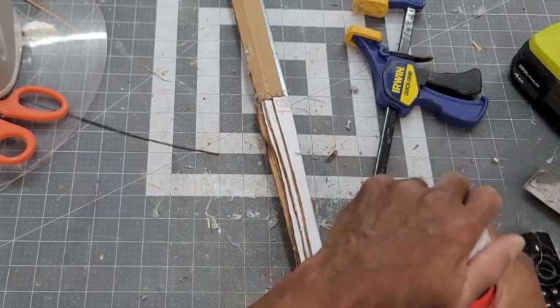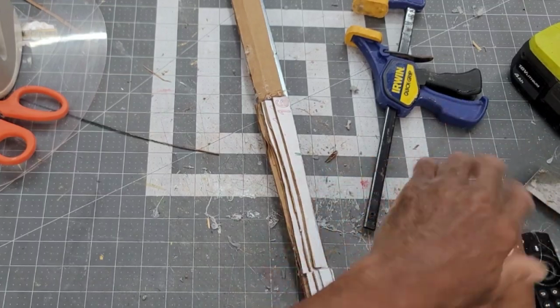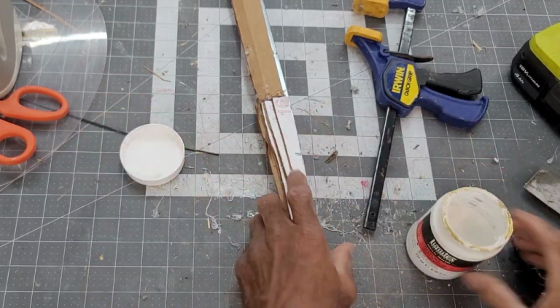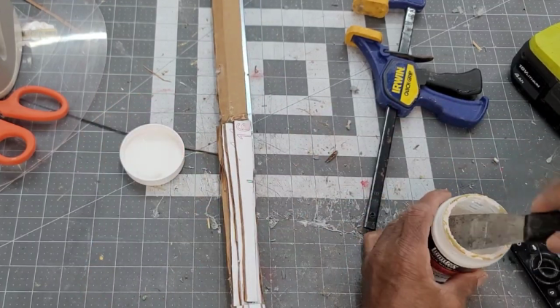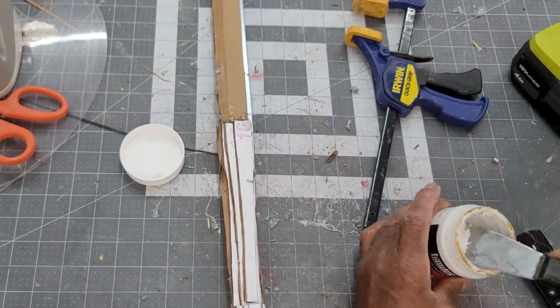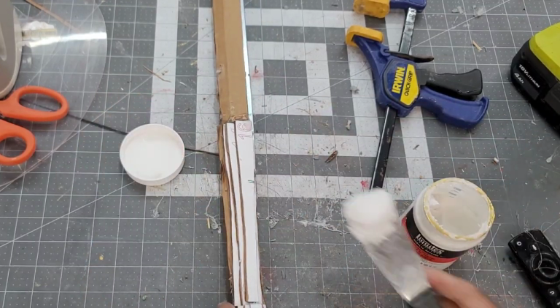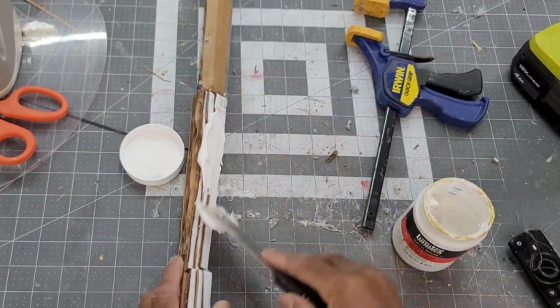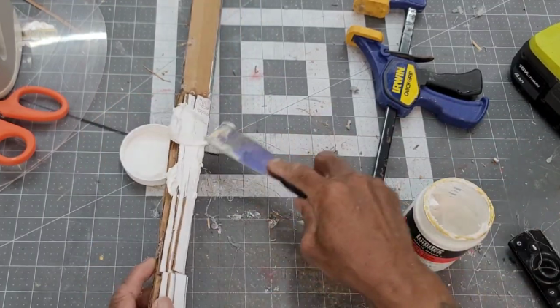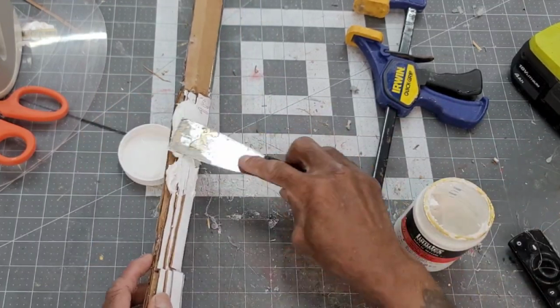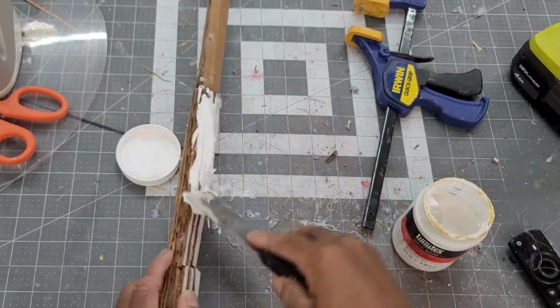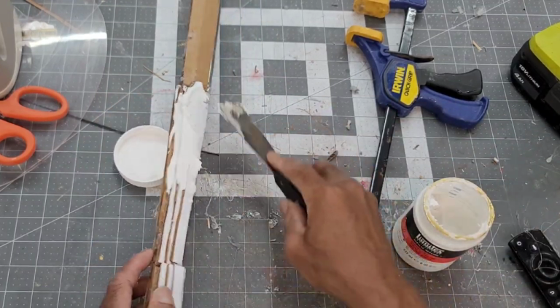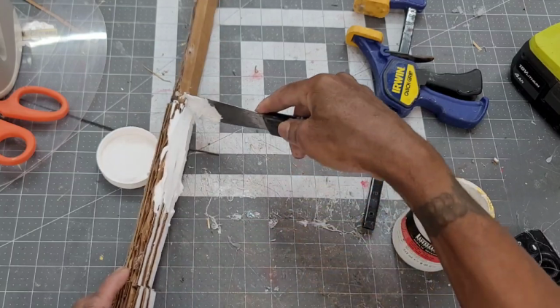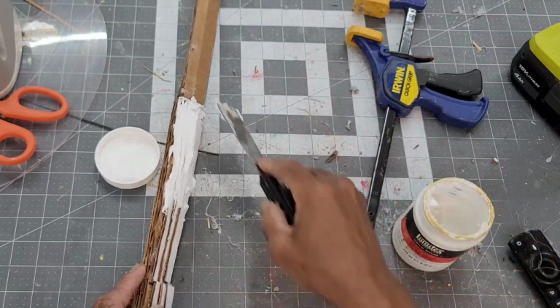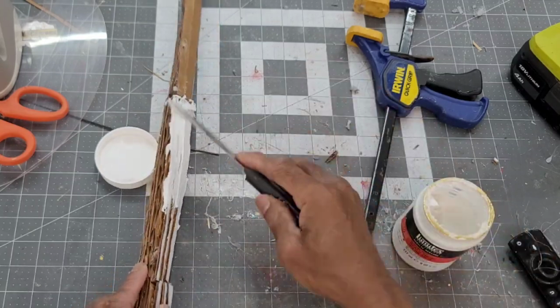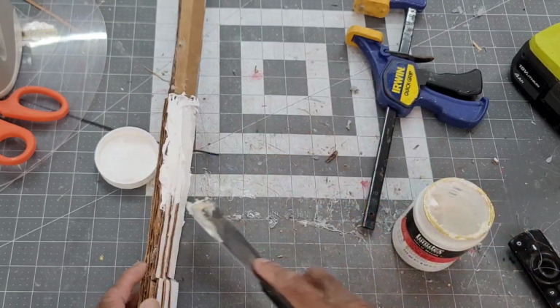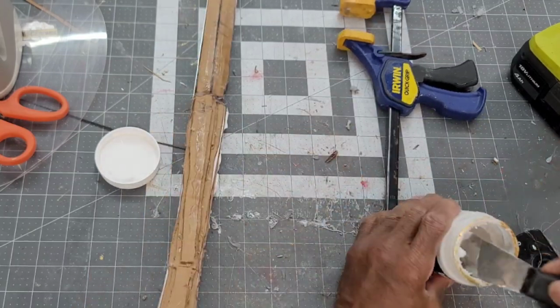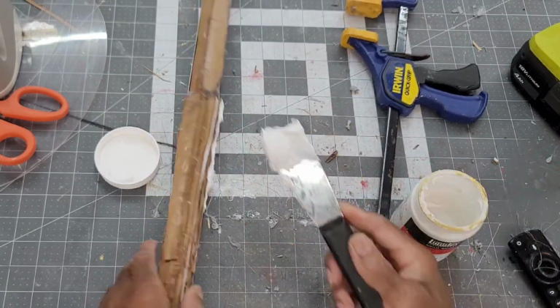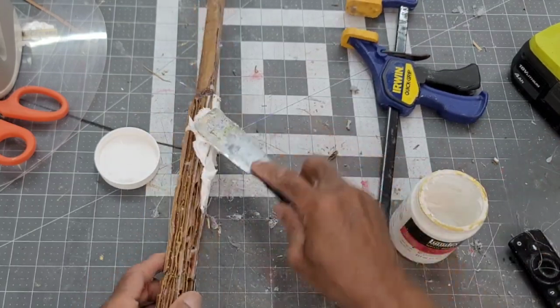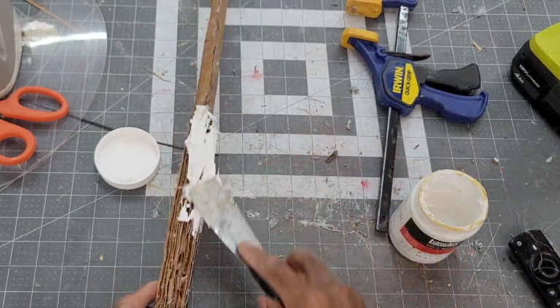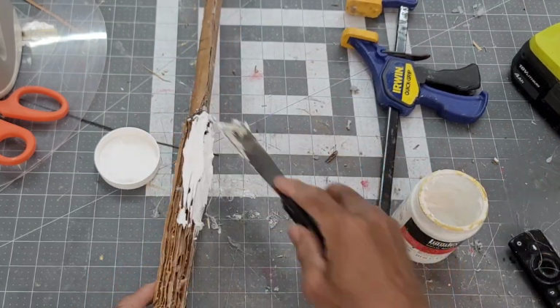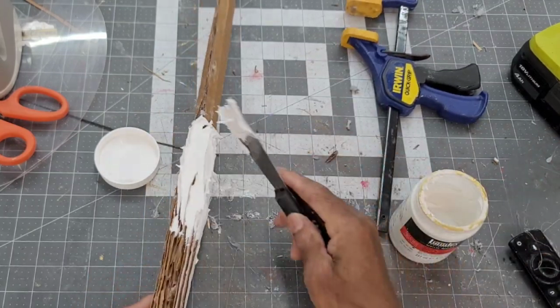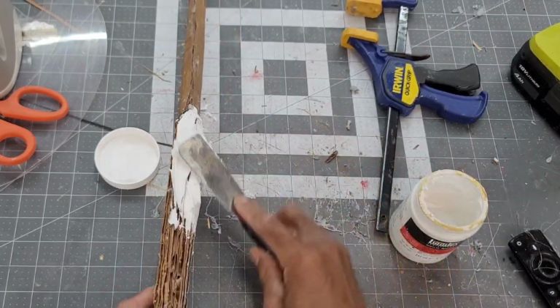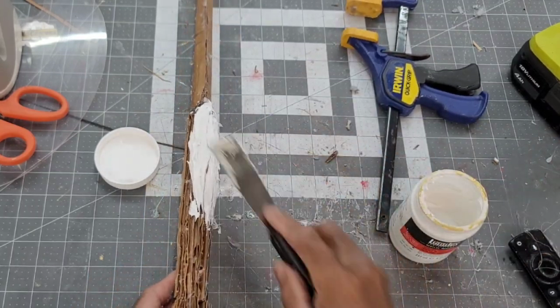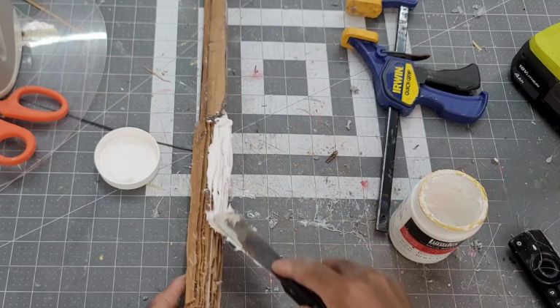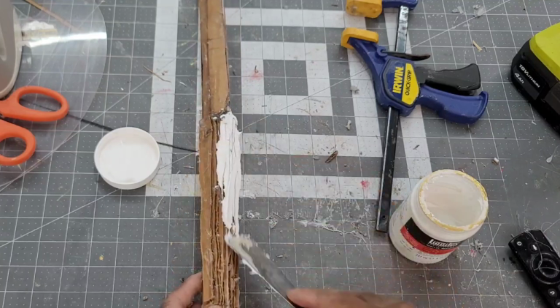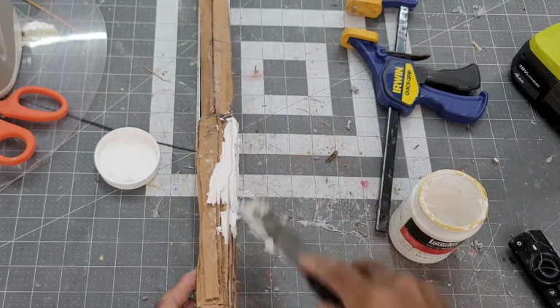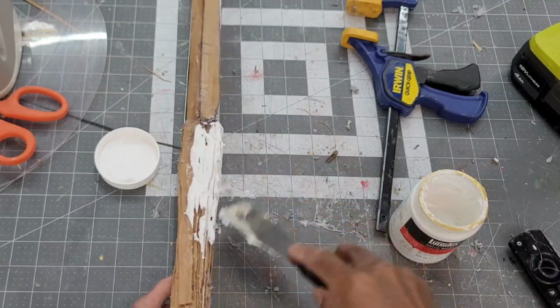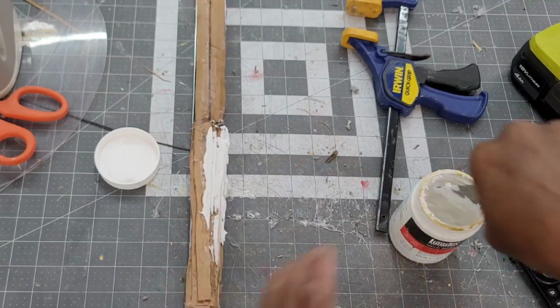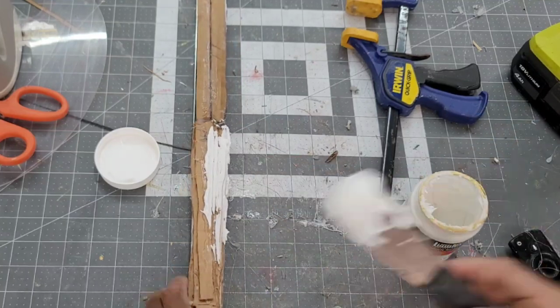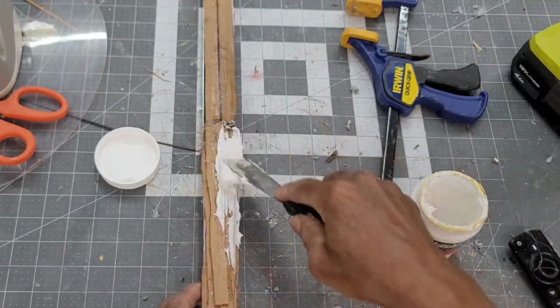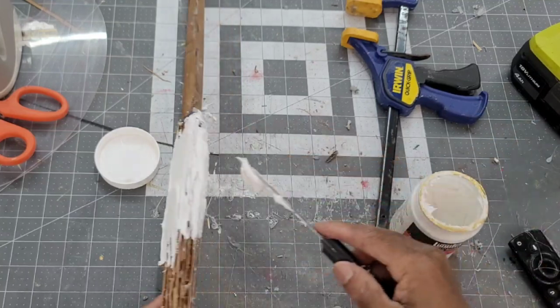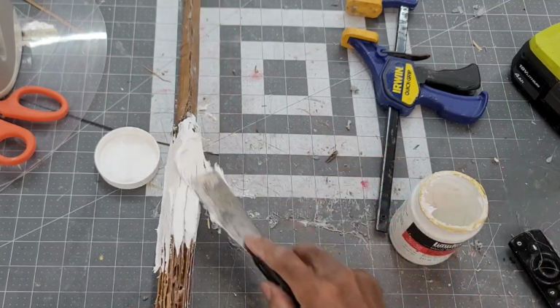The entire blade will be skinned with modeling paste, but I'll start with just the handle and let that dry up before I get to the blade. Not that I have much choice in the matter, since this container is running low and I'm waiting on the next delivery.